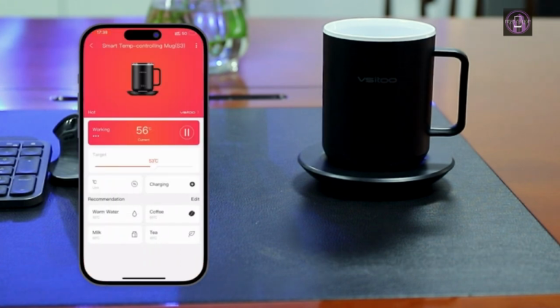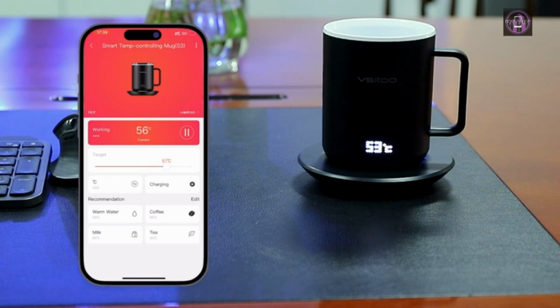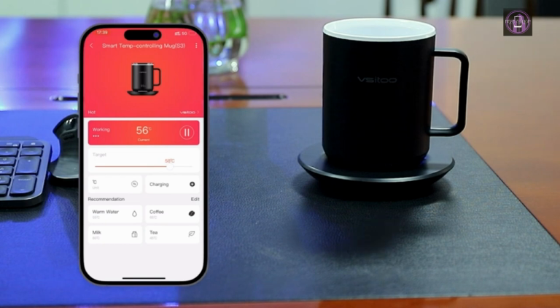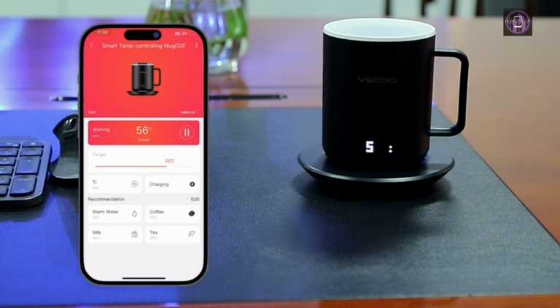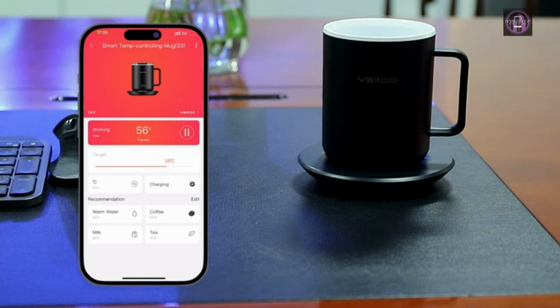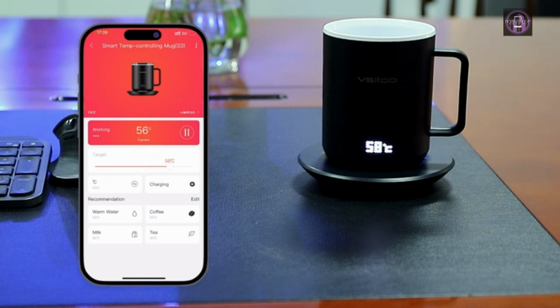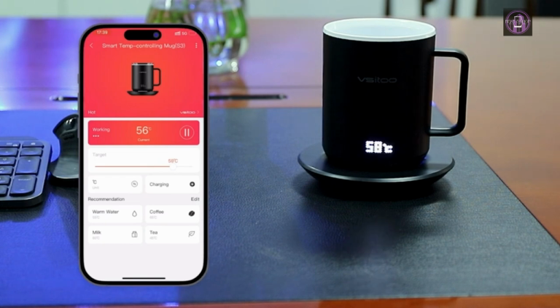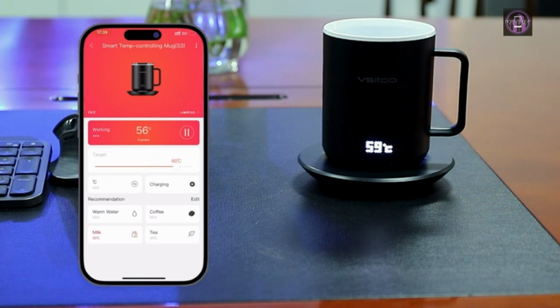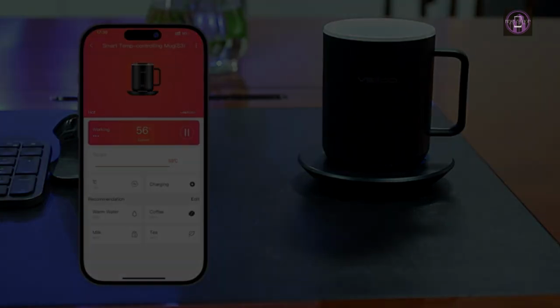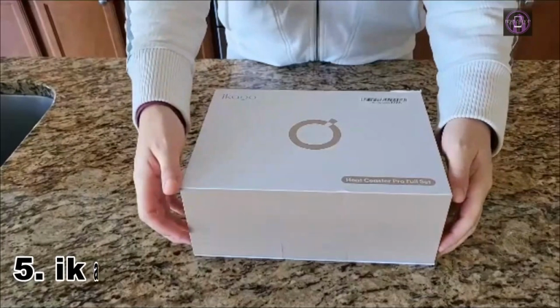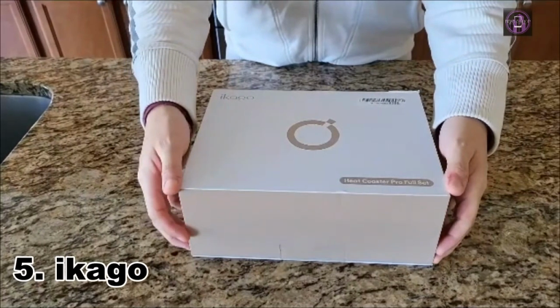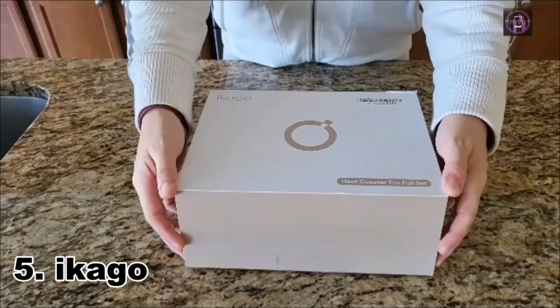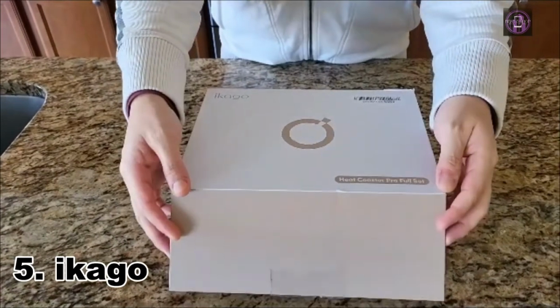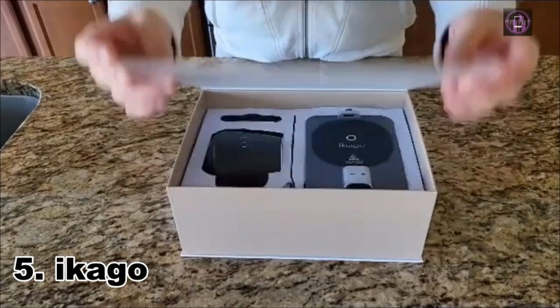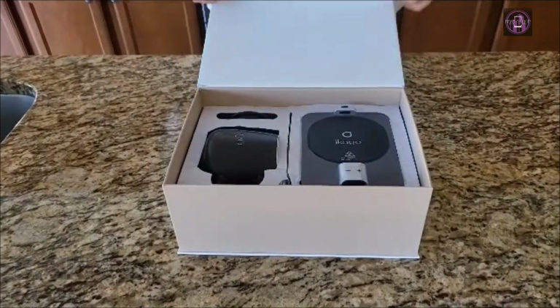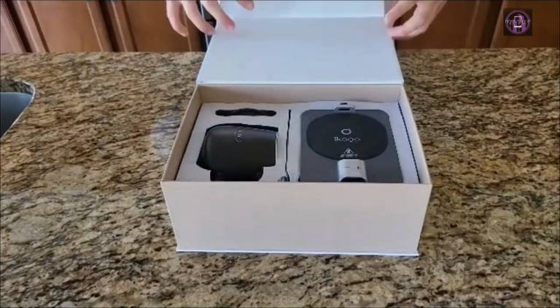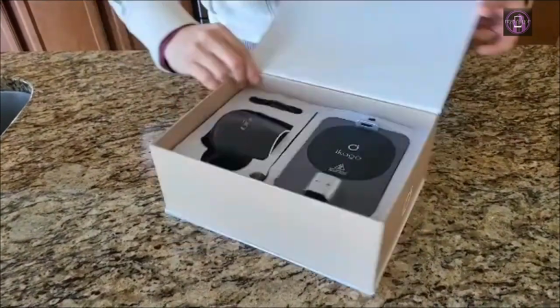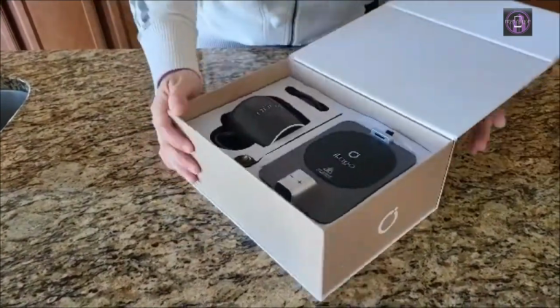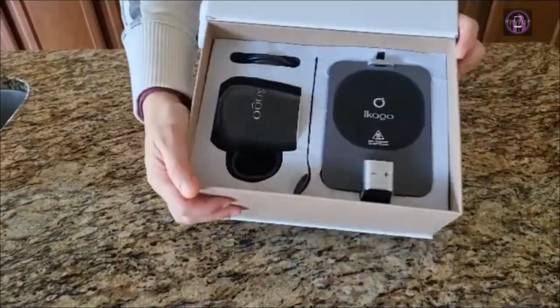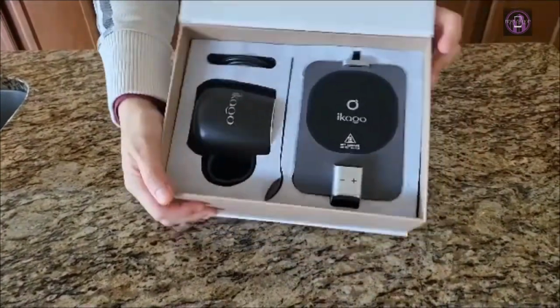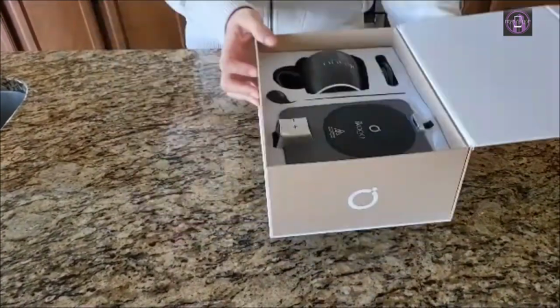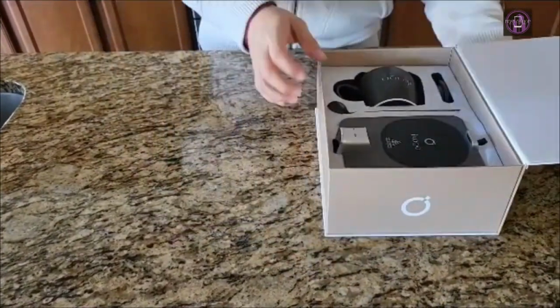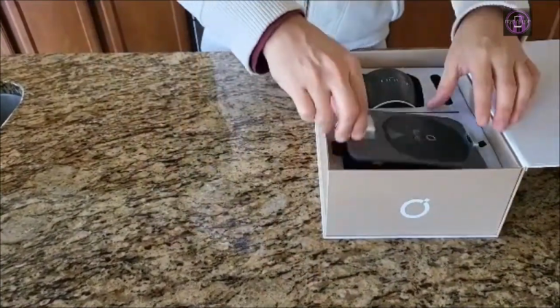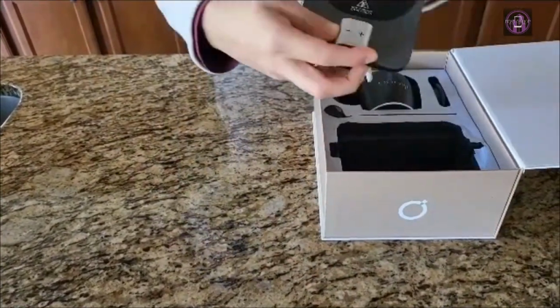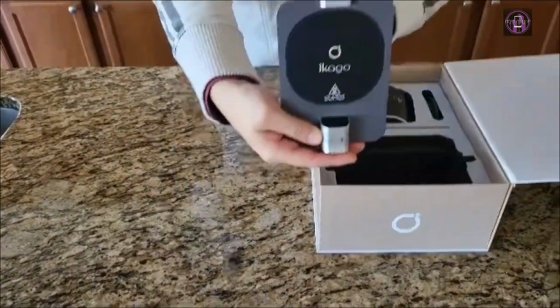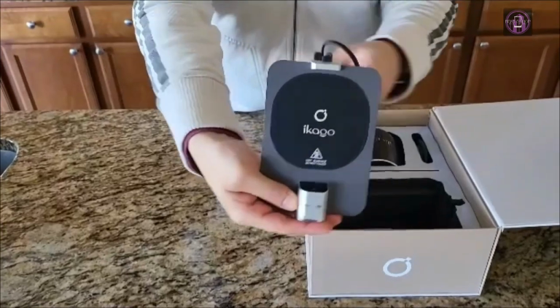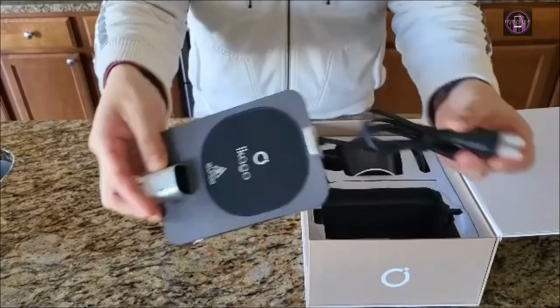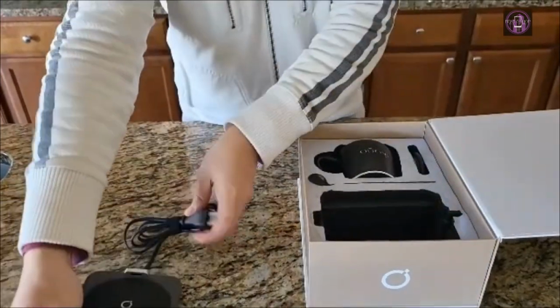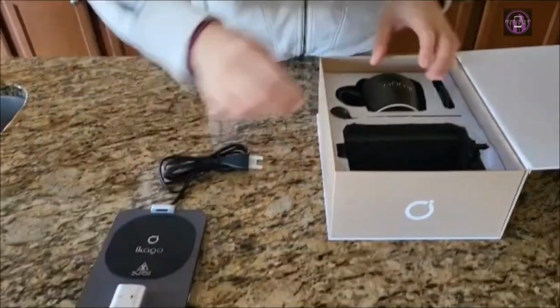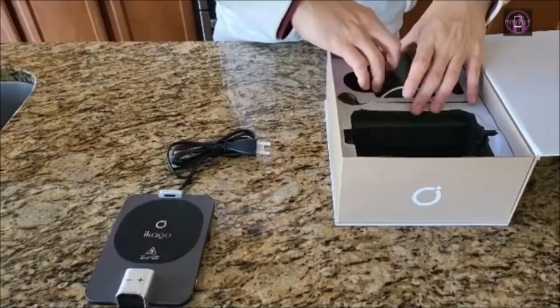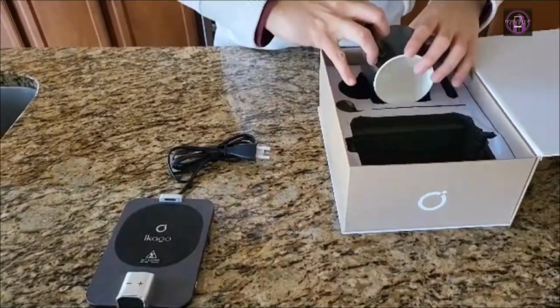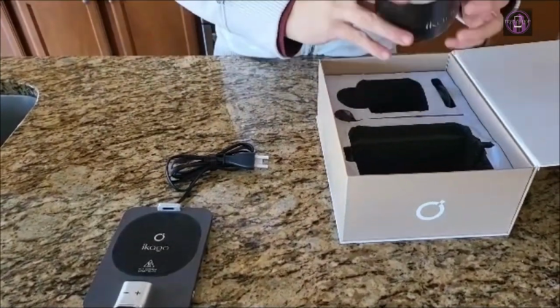We tested 5 popular models to find the best ones. Number 5: Akego Upgraded version. The Akego Smart Coffee Warmer Set includes a coffee mug warmer, a 15-oz ceramic mug plus a lid, and a coffee spoon.